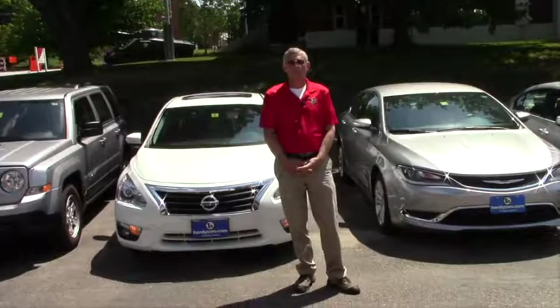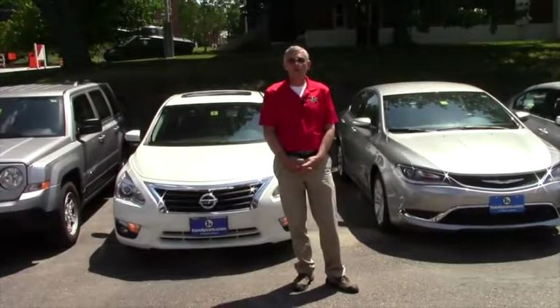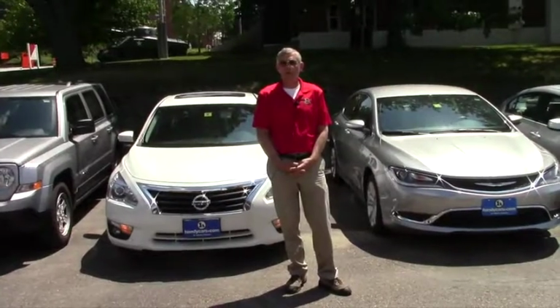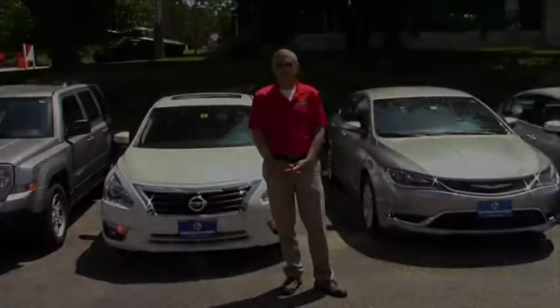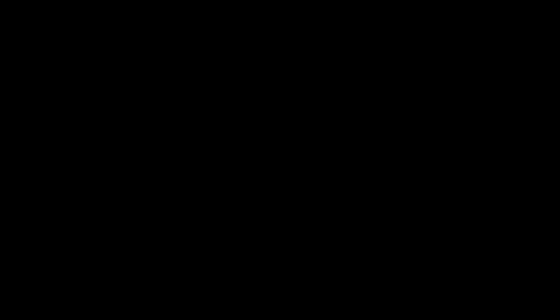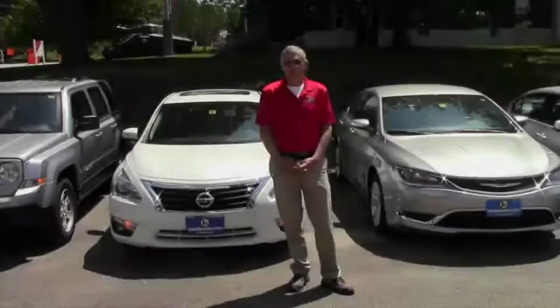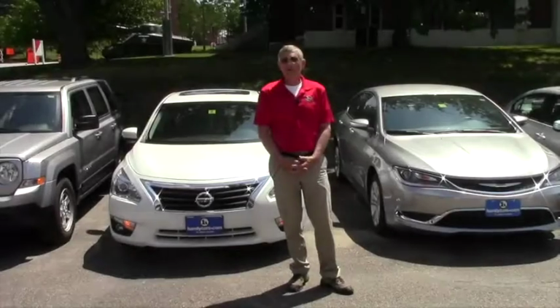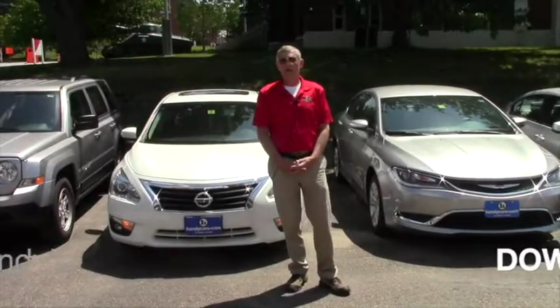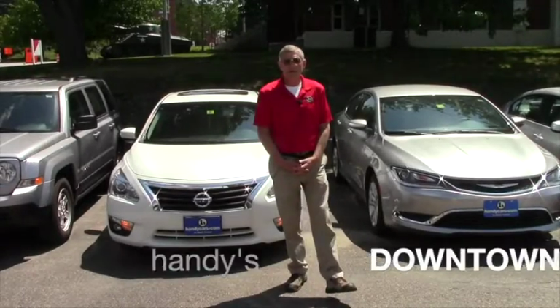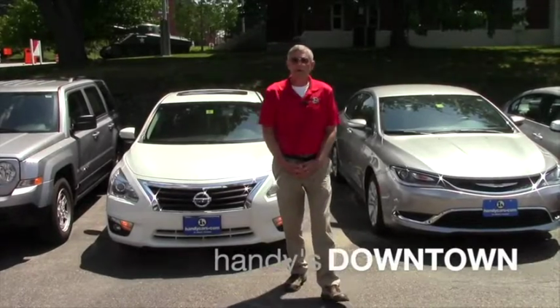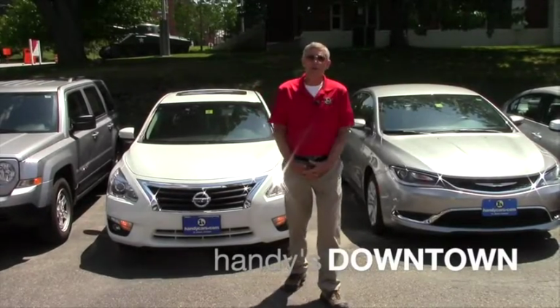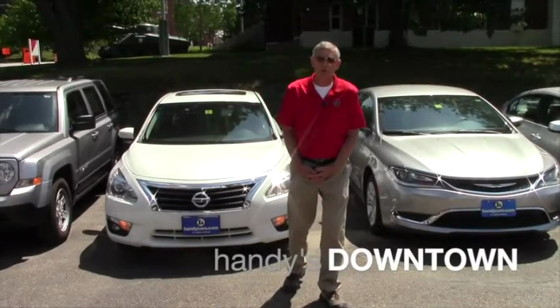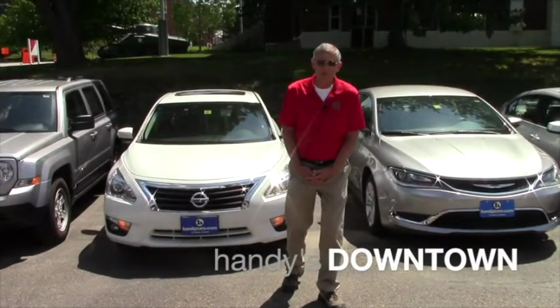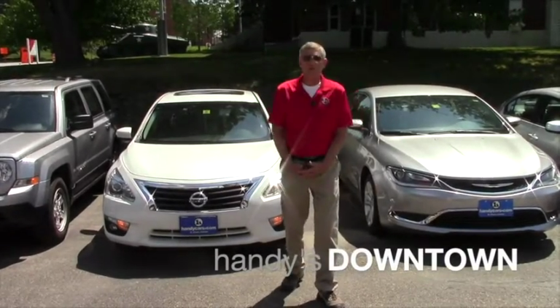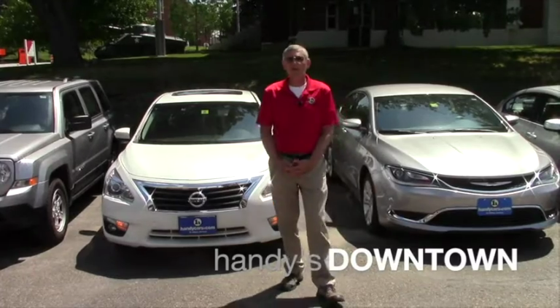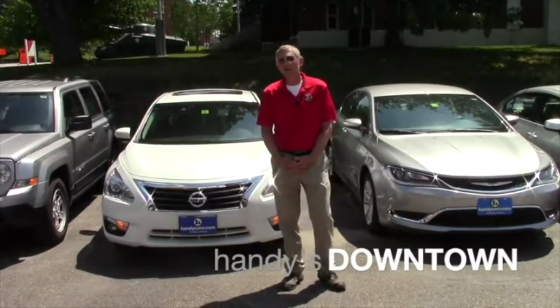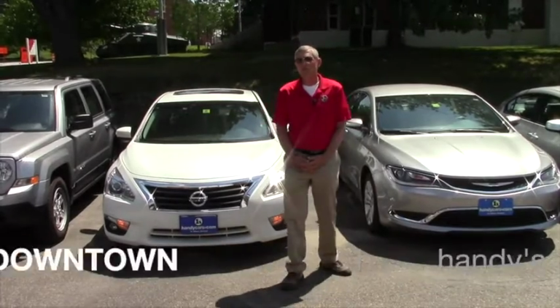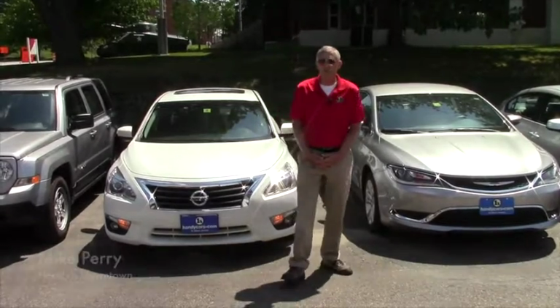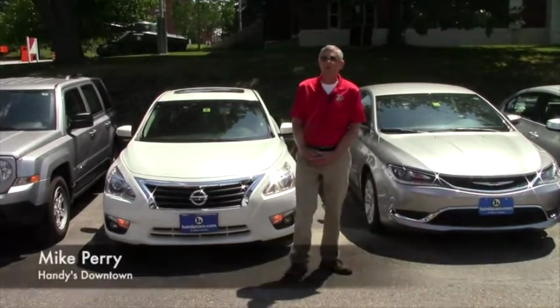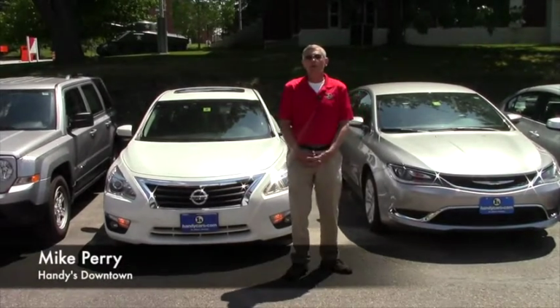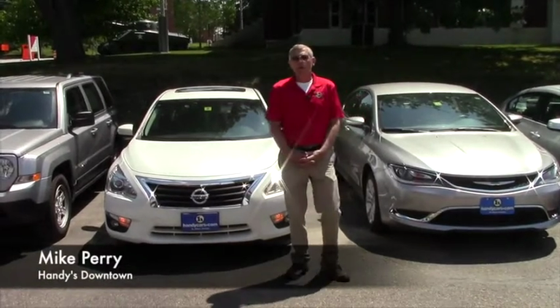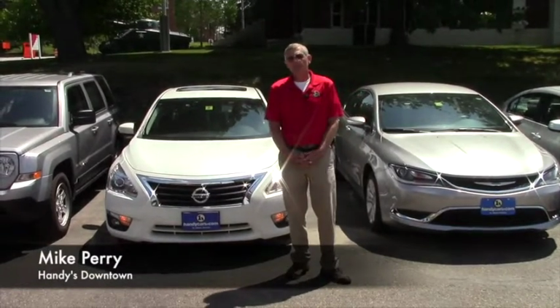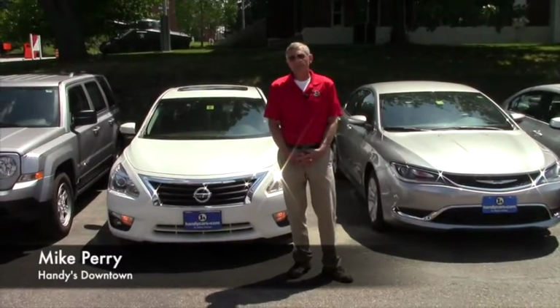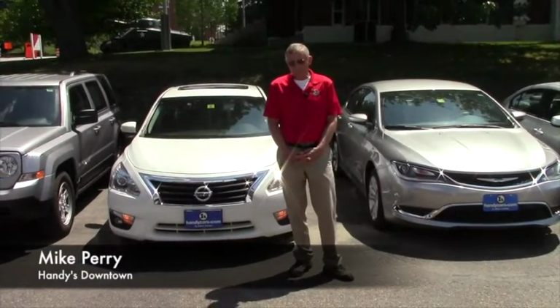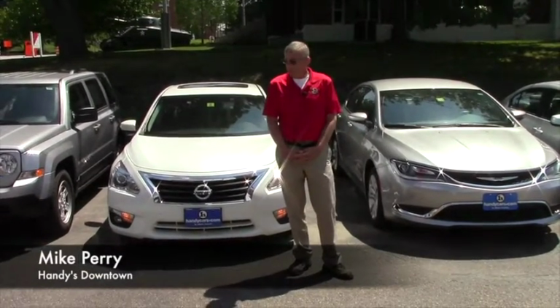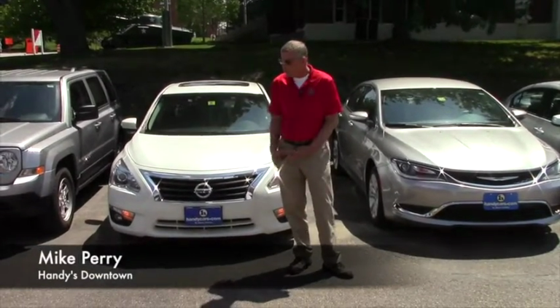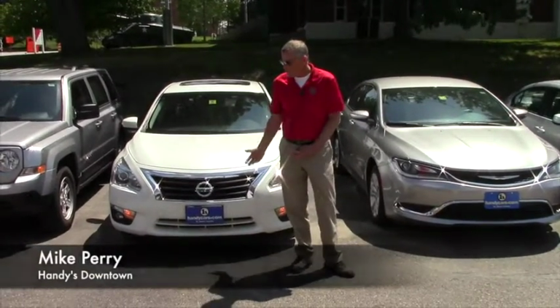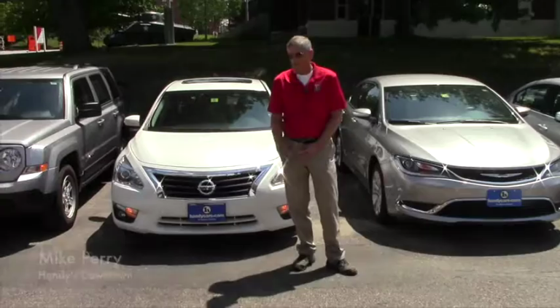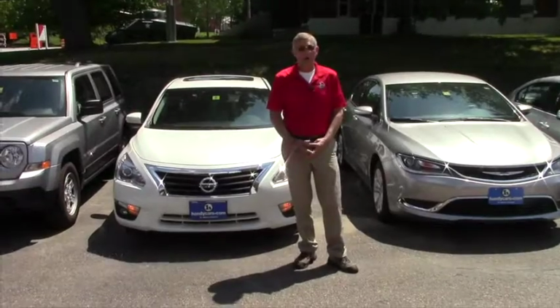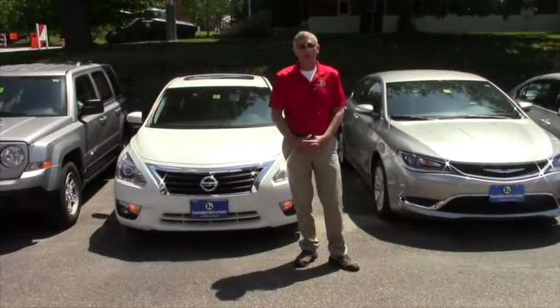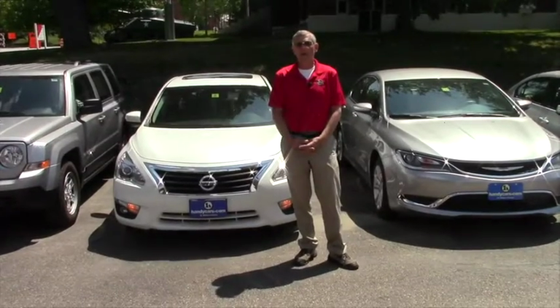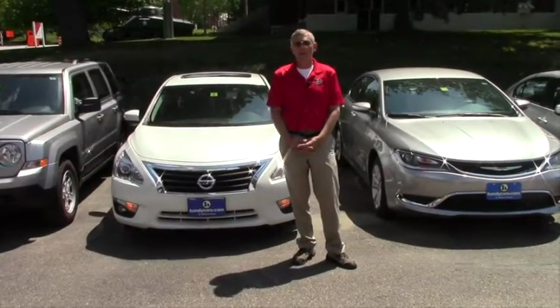How you doing Kennedy? Mike at Handy's again. Thank you very much for inquiring about the Camrys and the Rio and whatnot, but I wanted to show you this Altima that I have behind me.